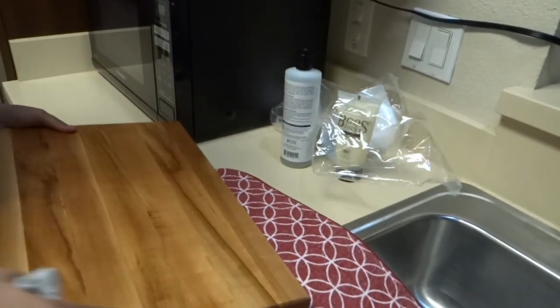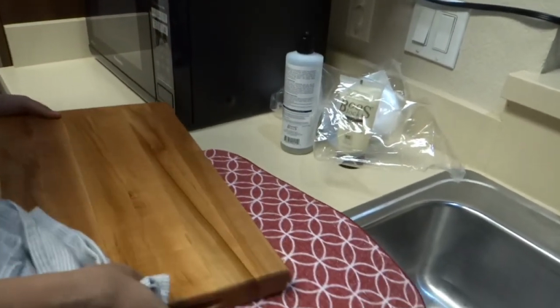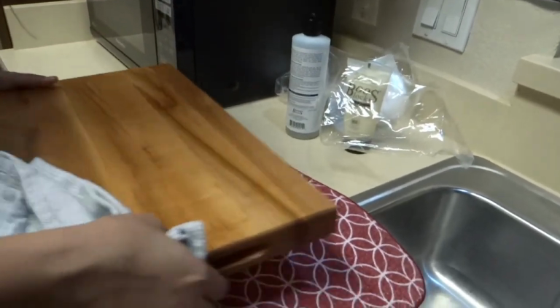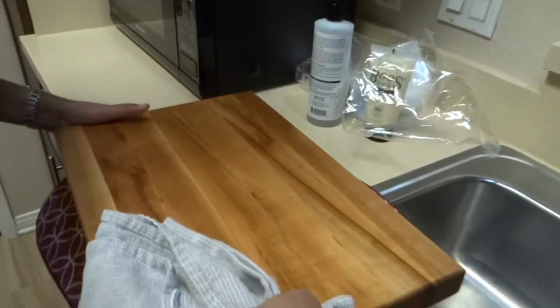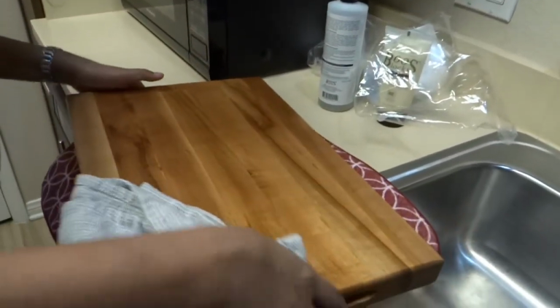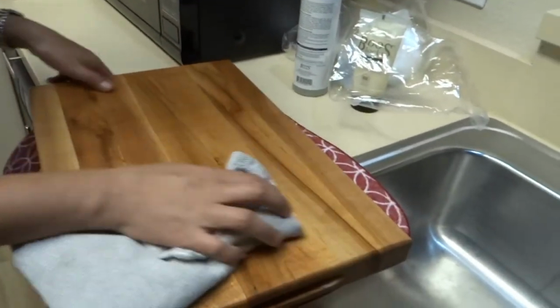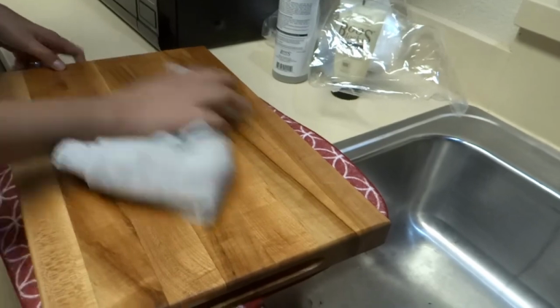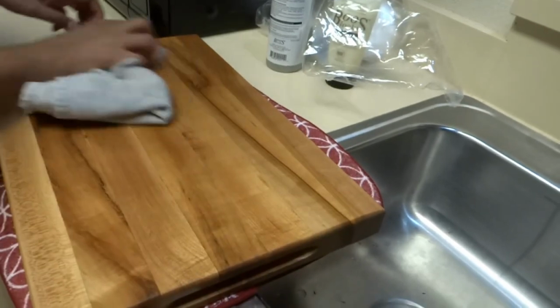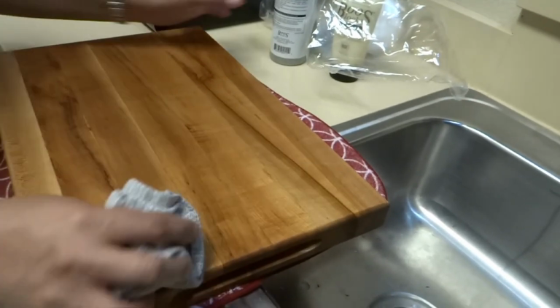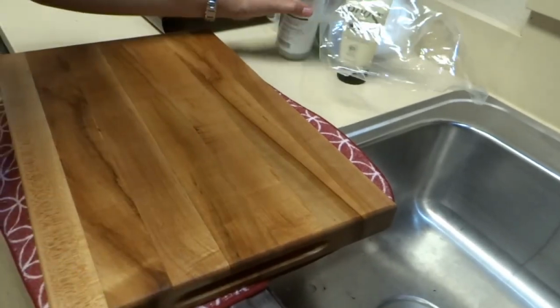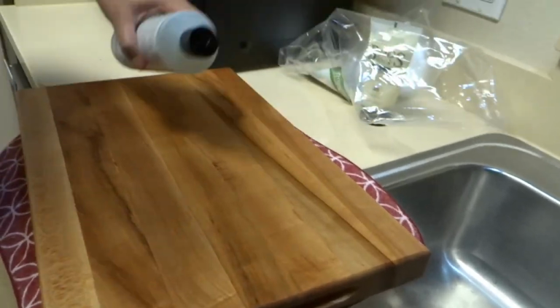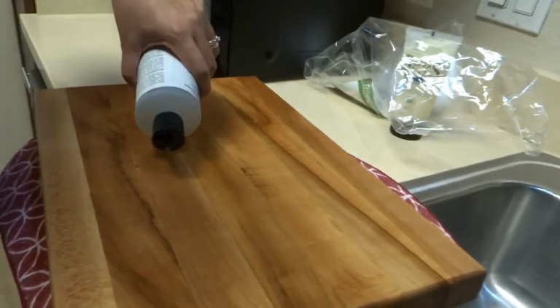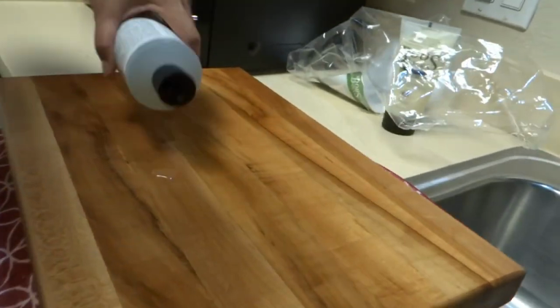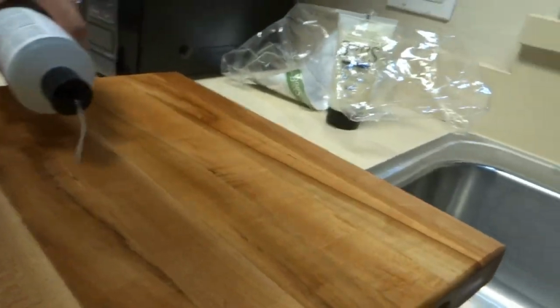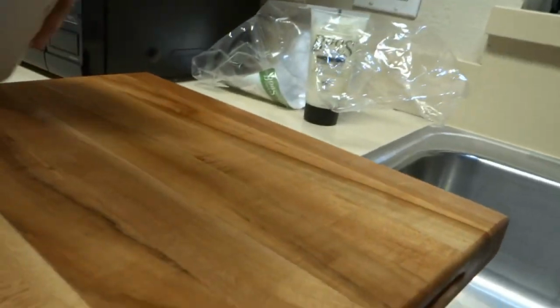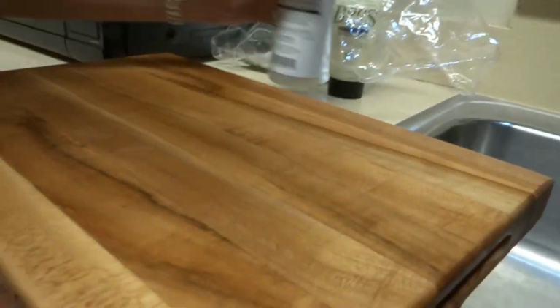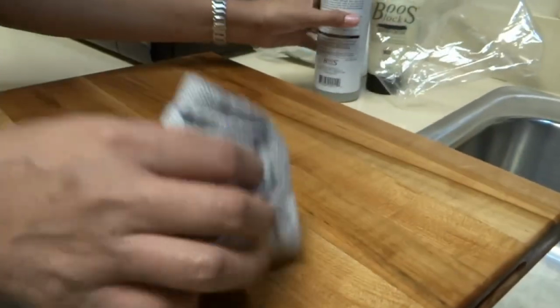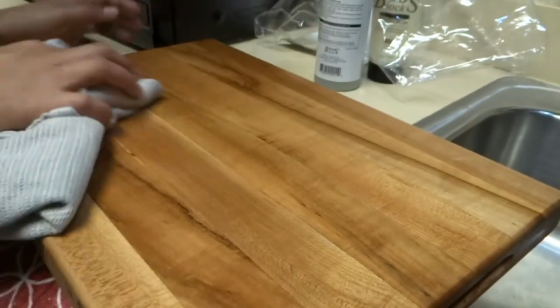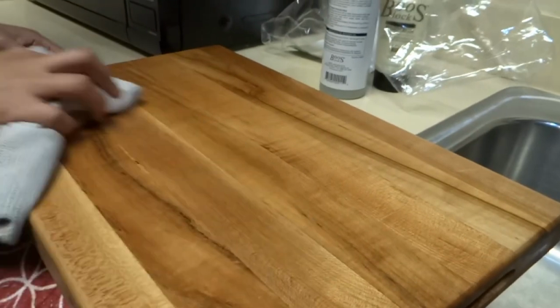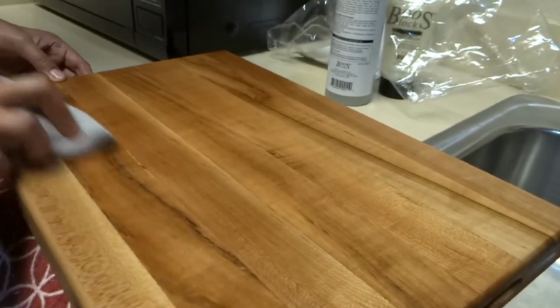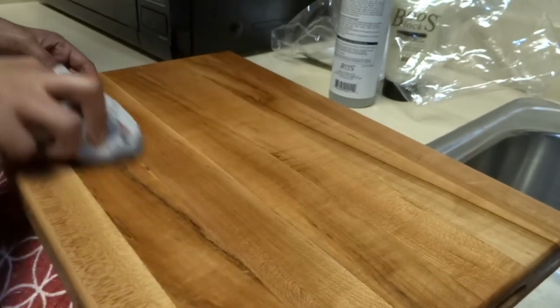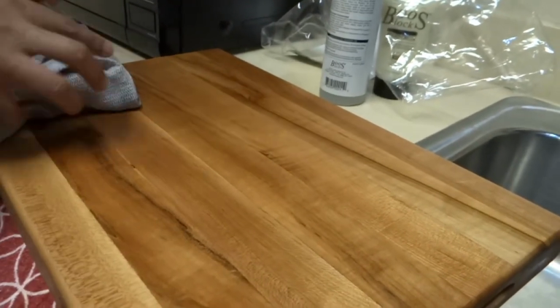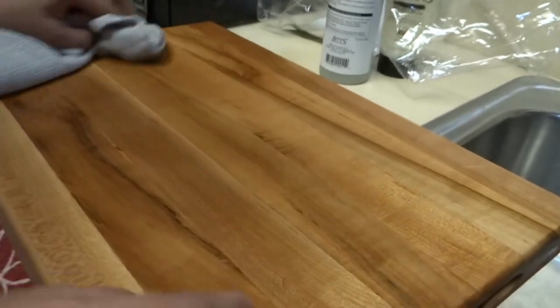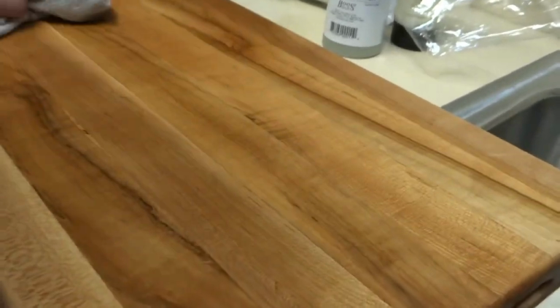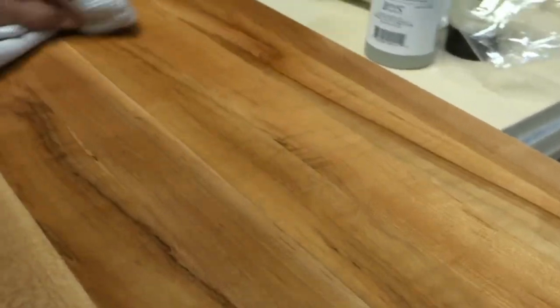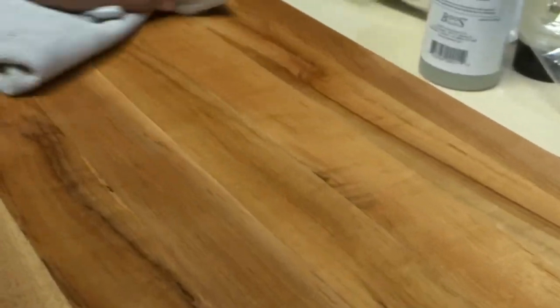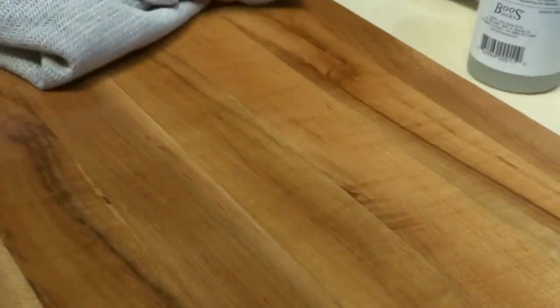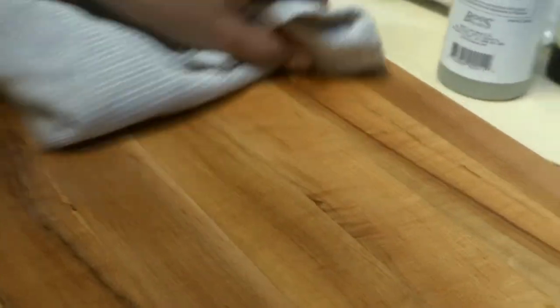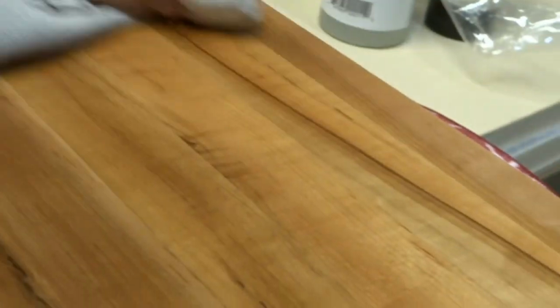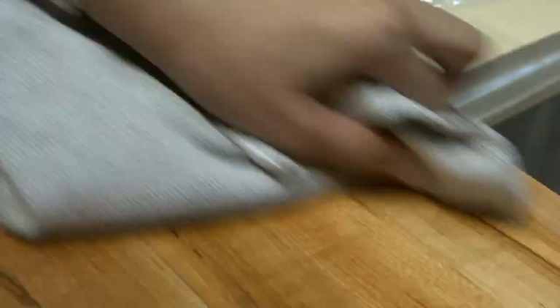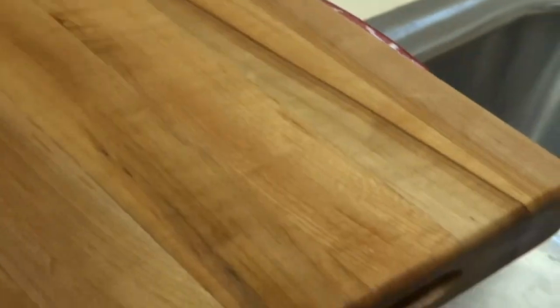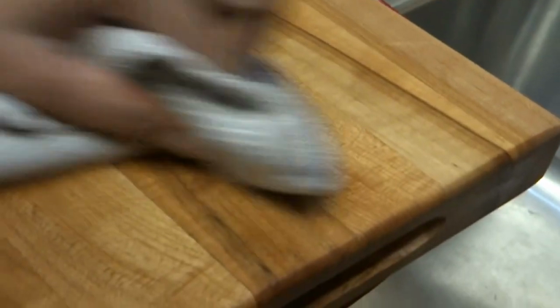On this side it's plain, as you can see — it's plainer than the first side. This side you can use for cutting bread and dry foods.